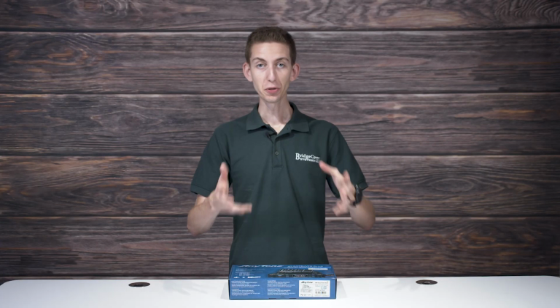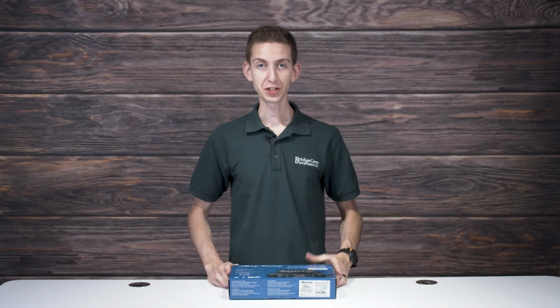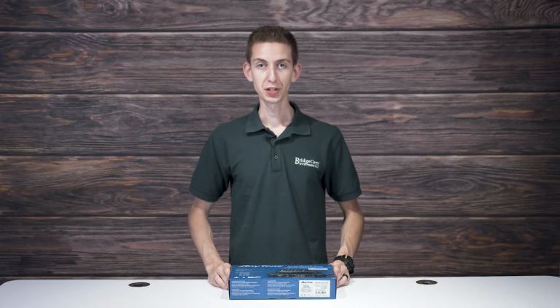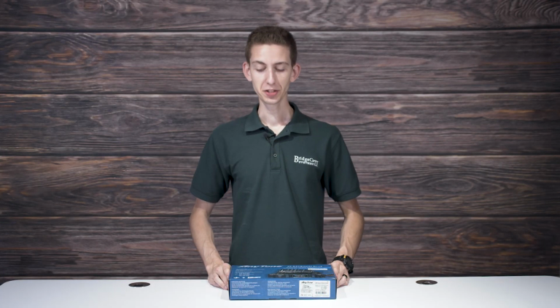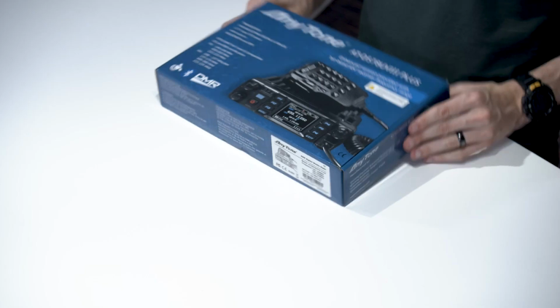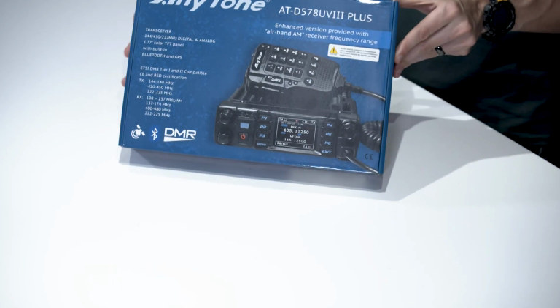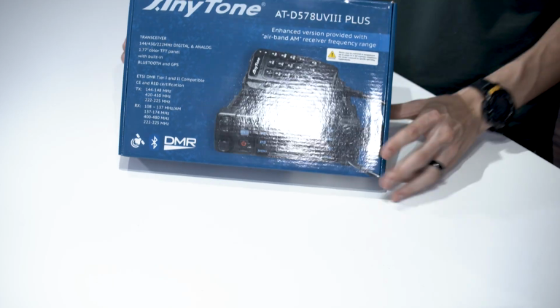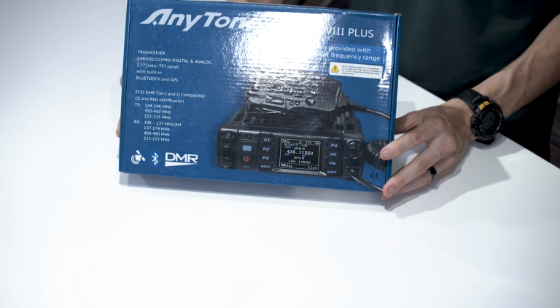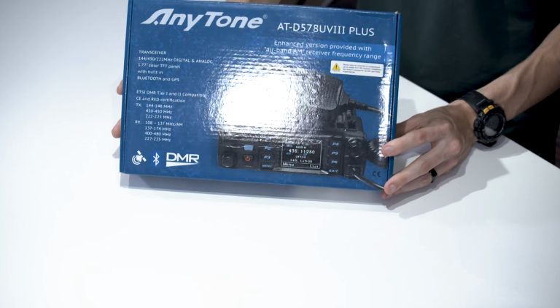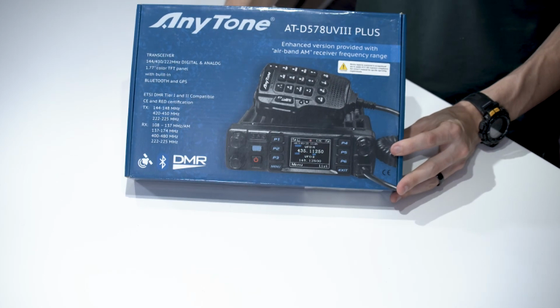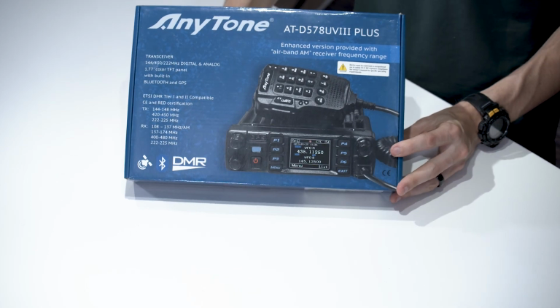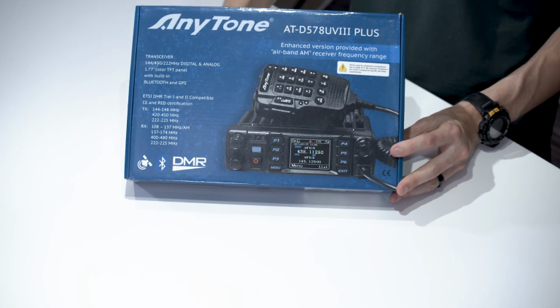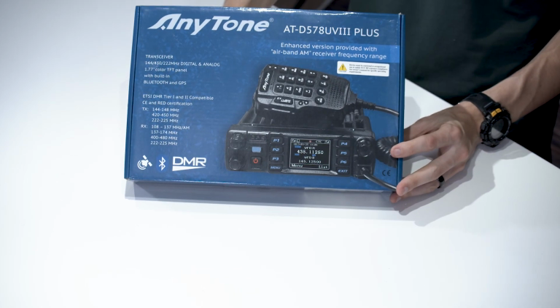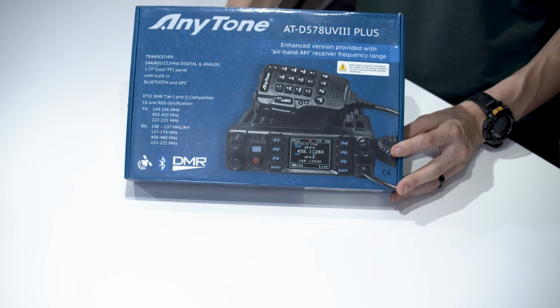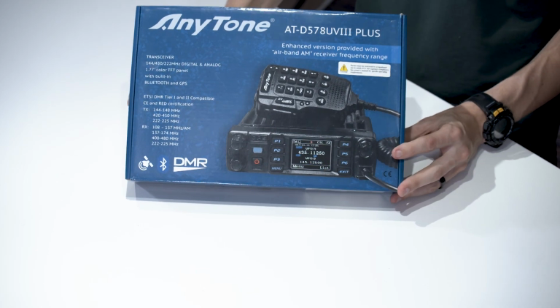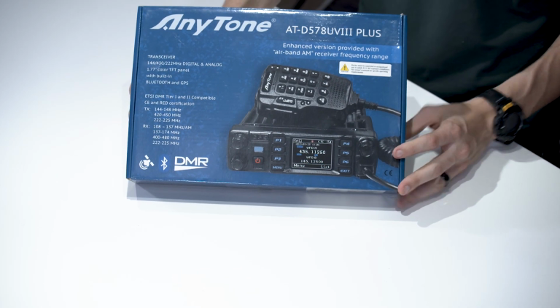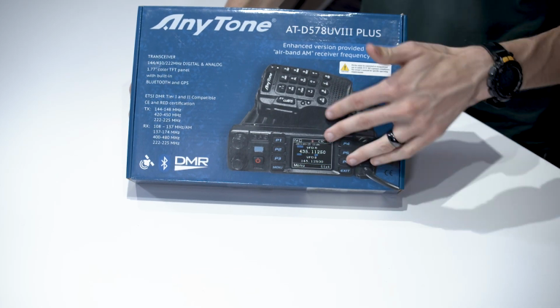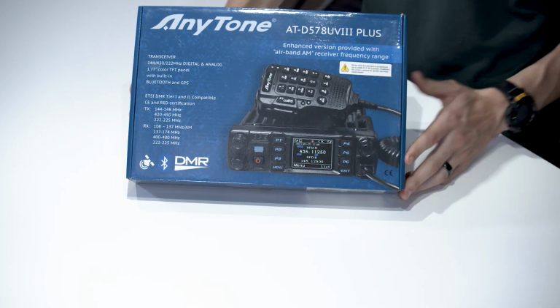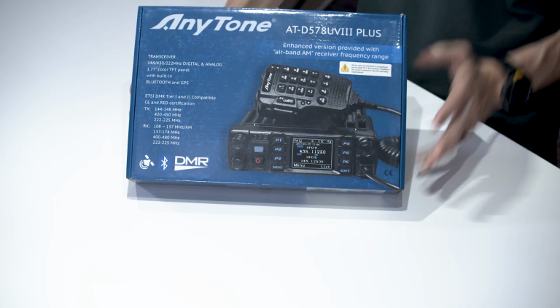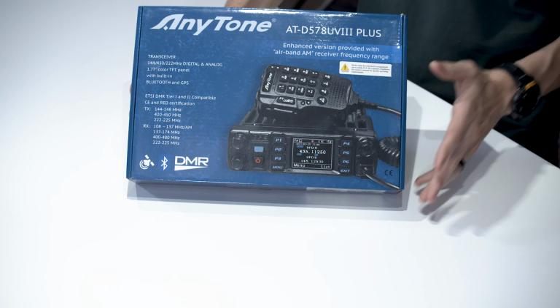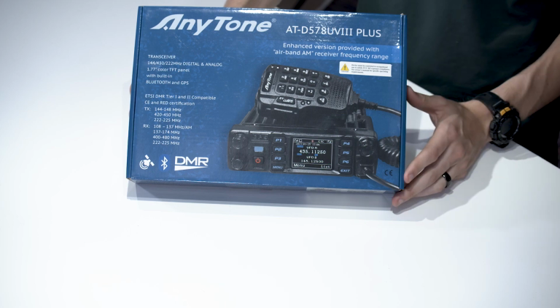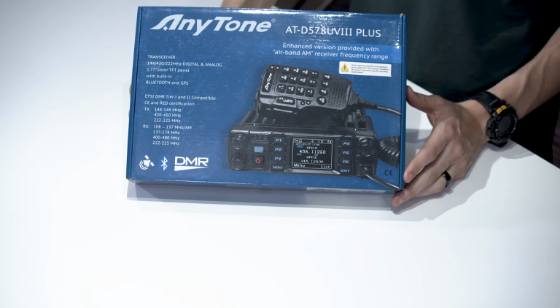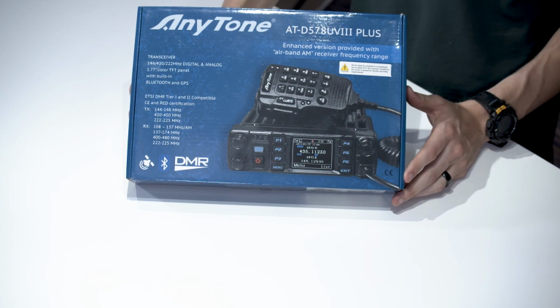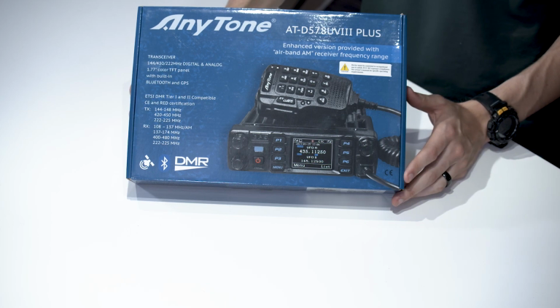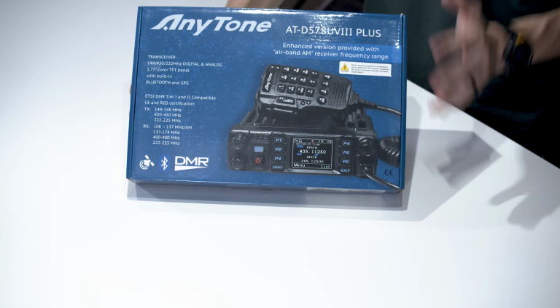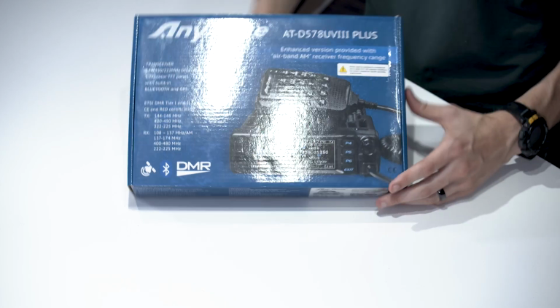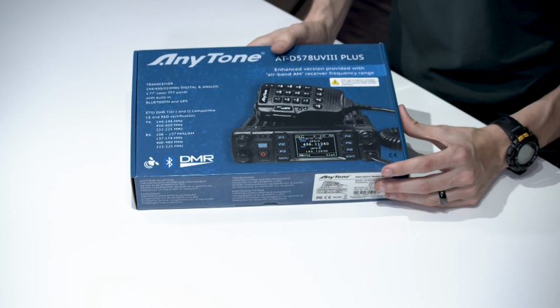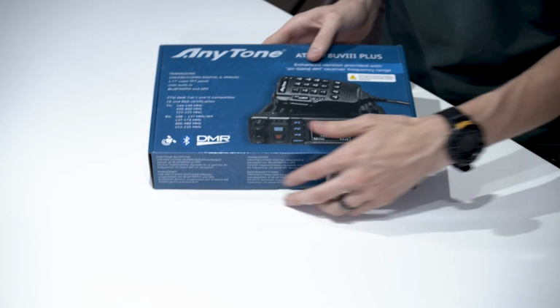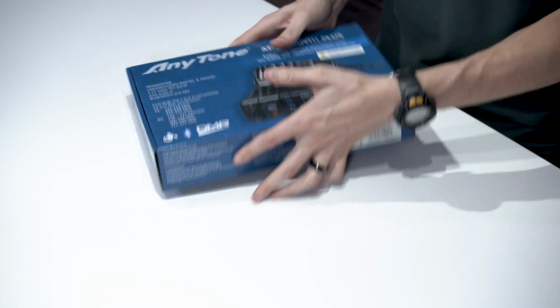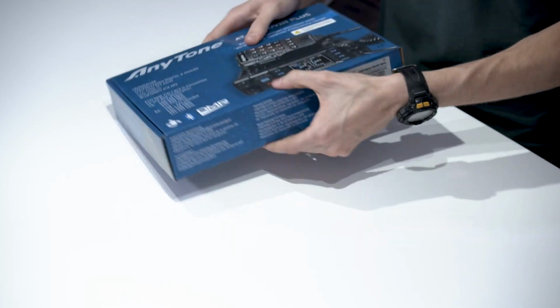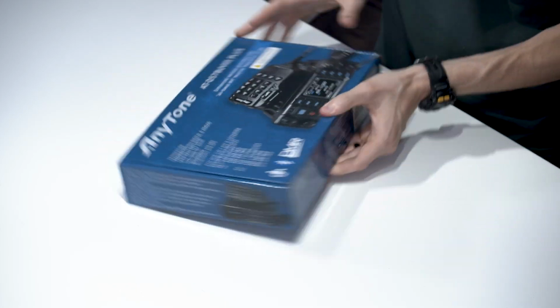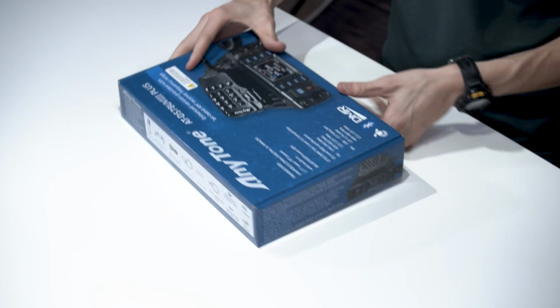Let's get into the unboxing. Here we have the brand new 578UV3 Plus radio. We can see the box here — a cool new blue design. These radios are looking good, so let's go ahead and open it up.